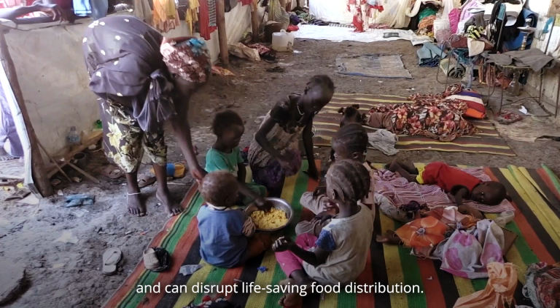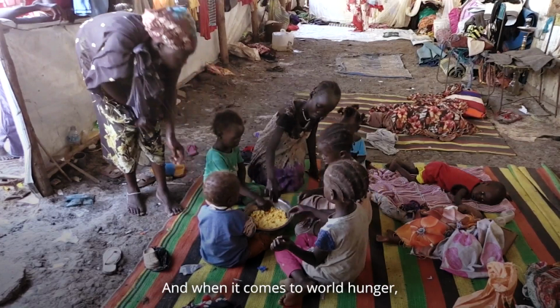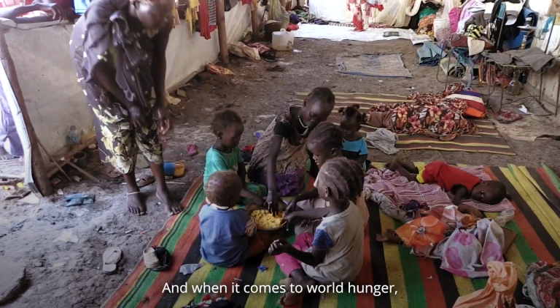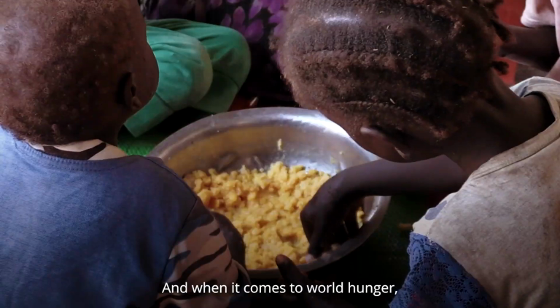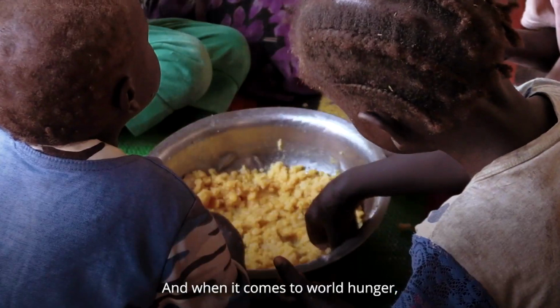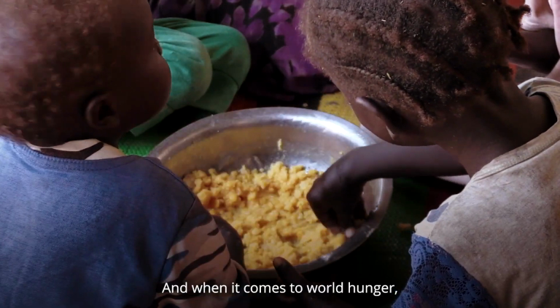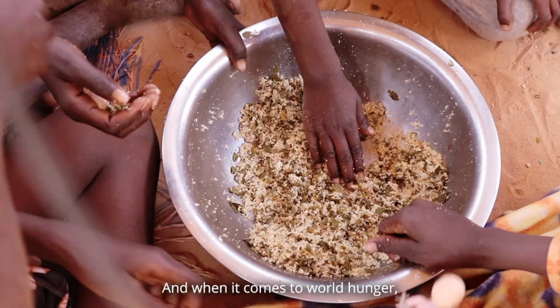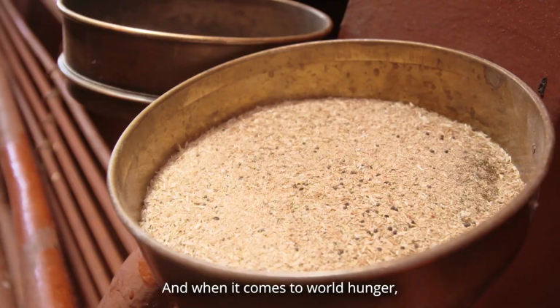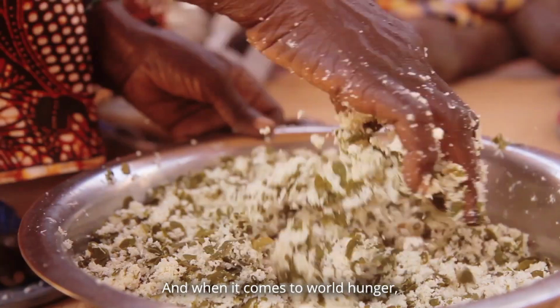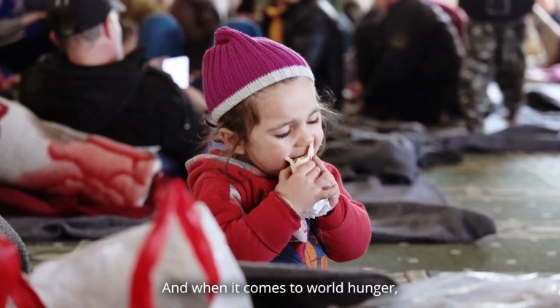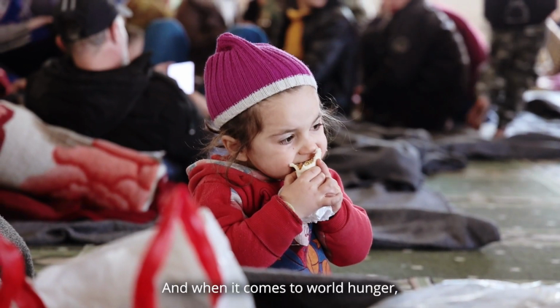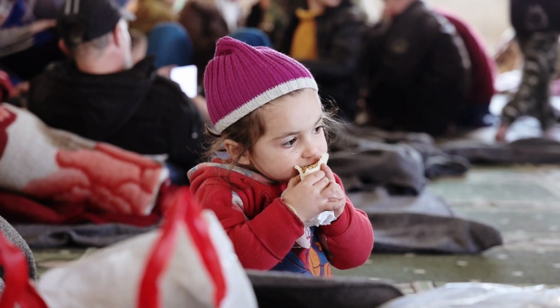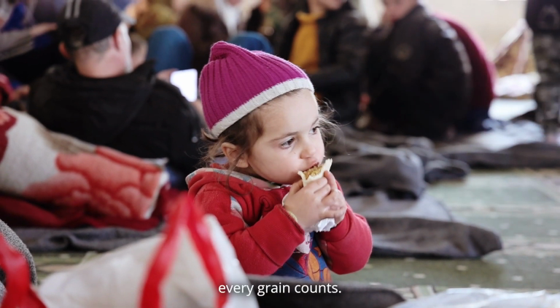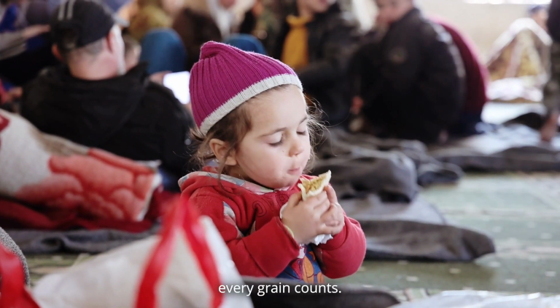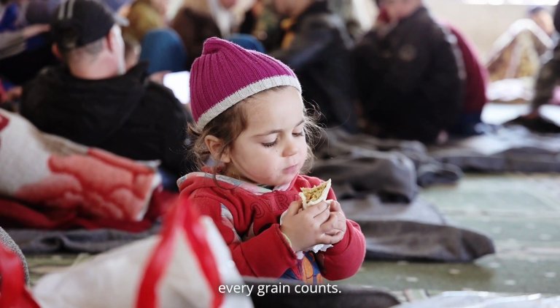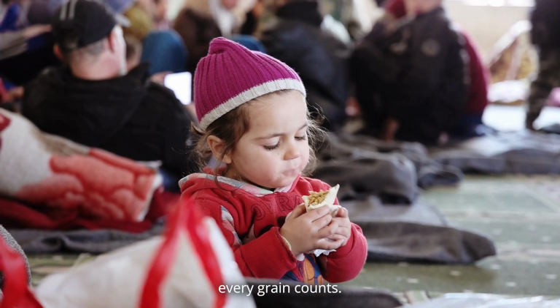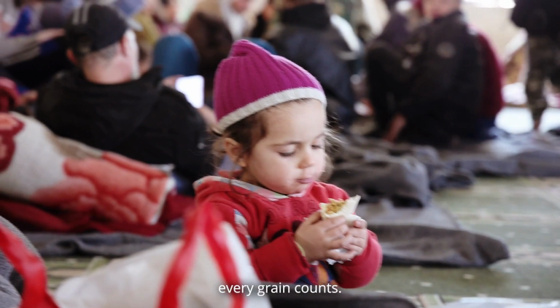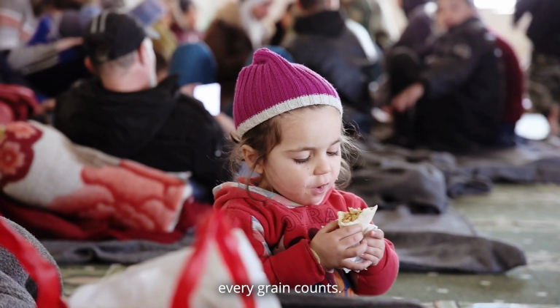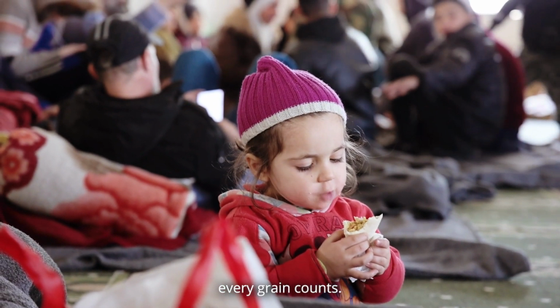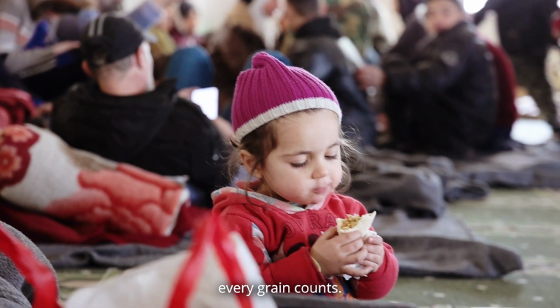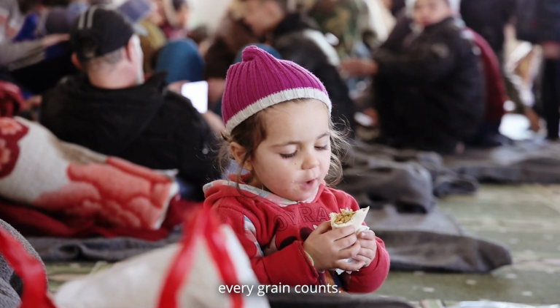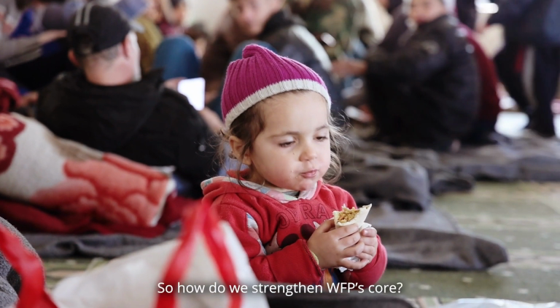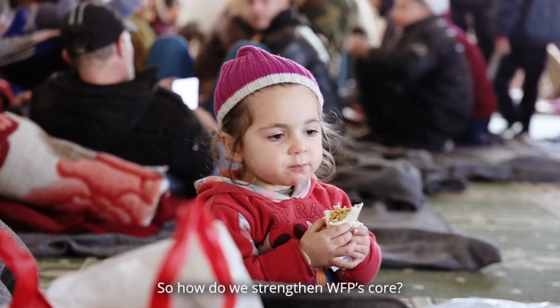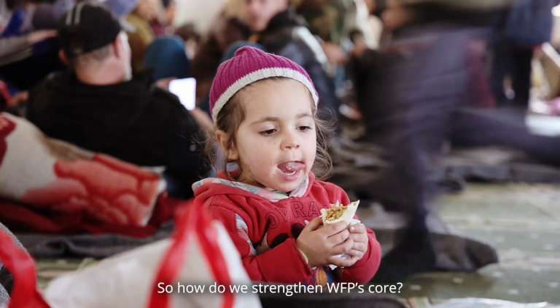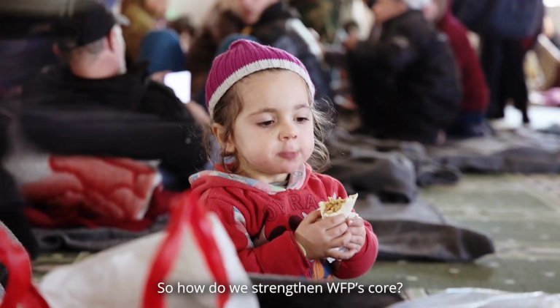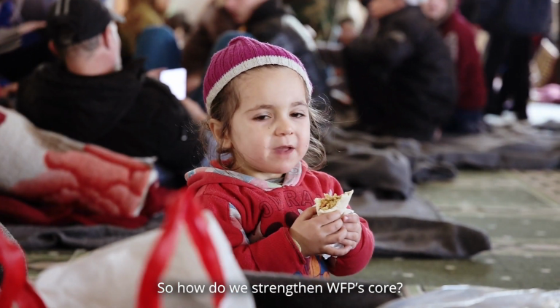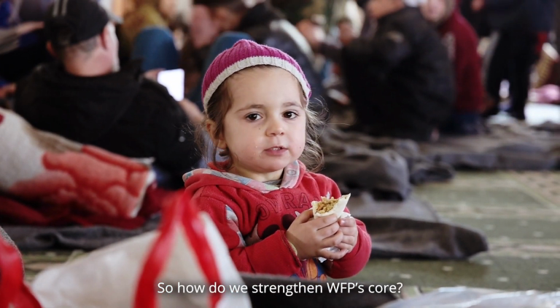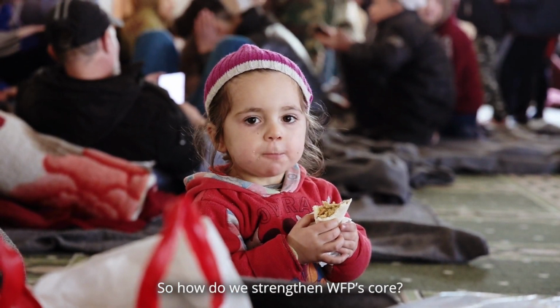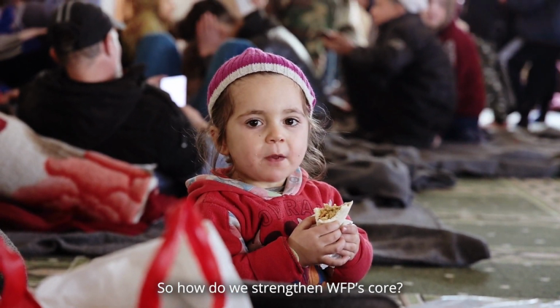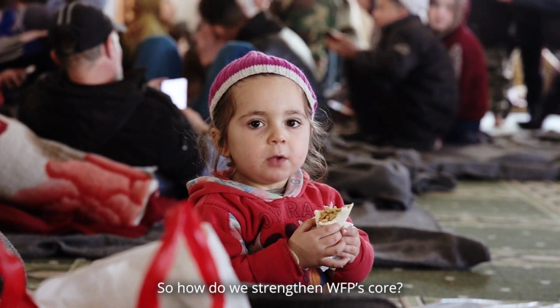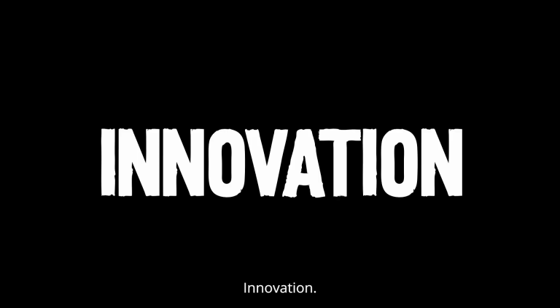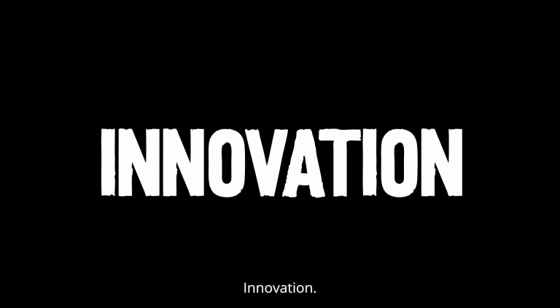And when it comes to world hunger, every grain counts. So how do we strengthen WFP's core? Innovation.